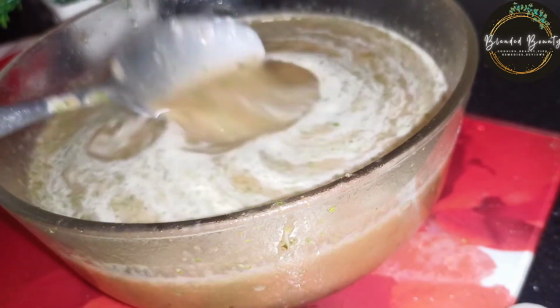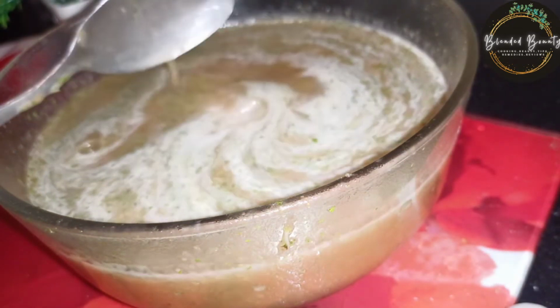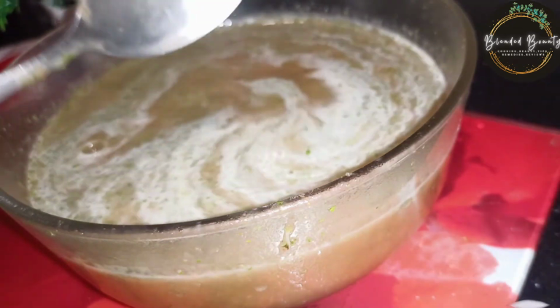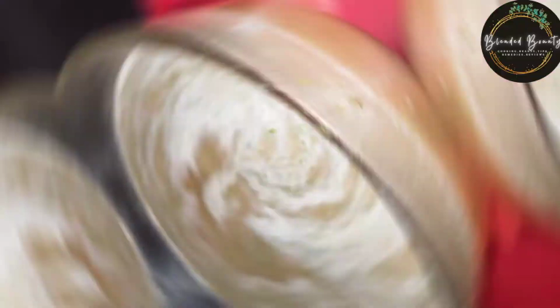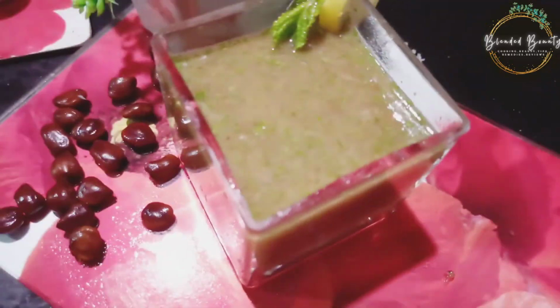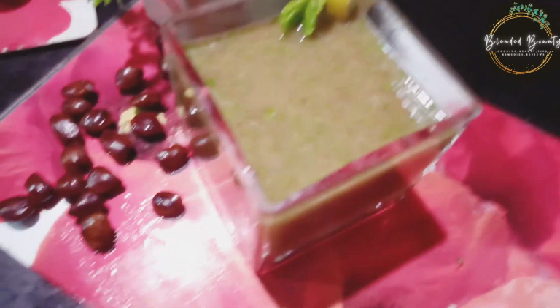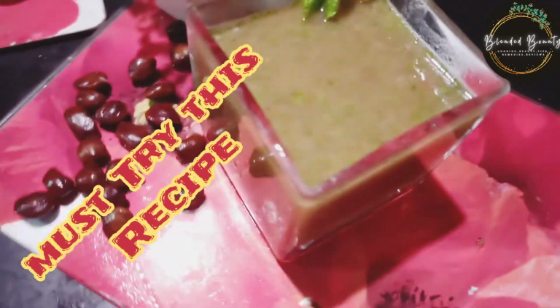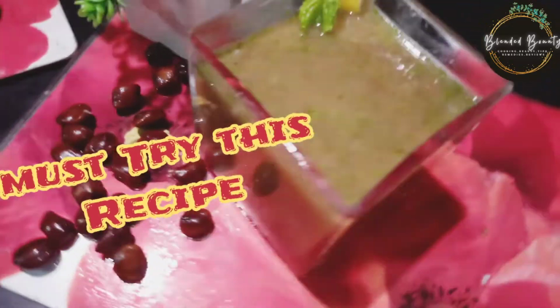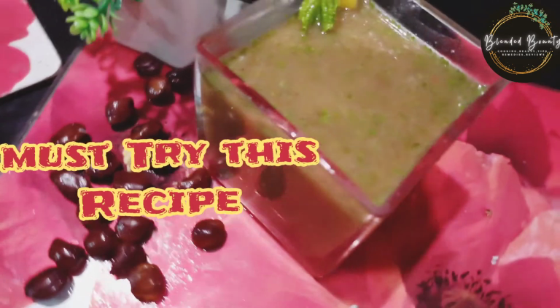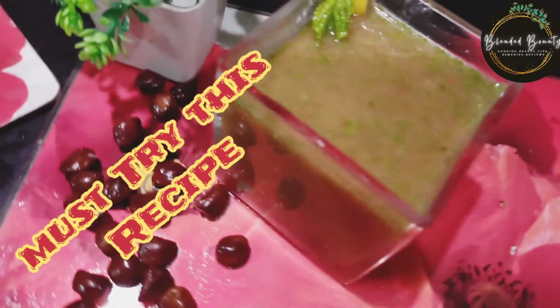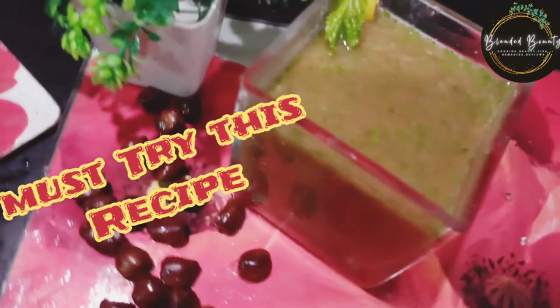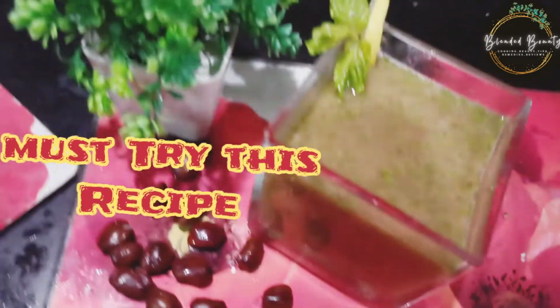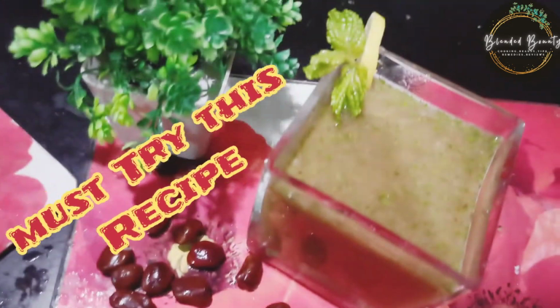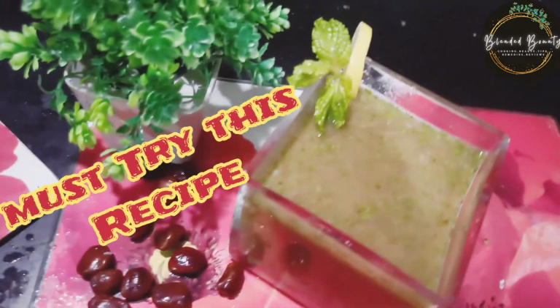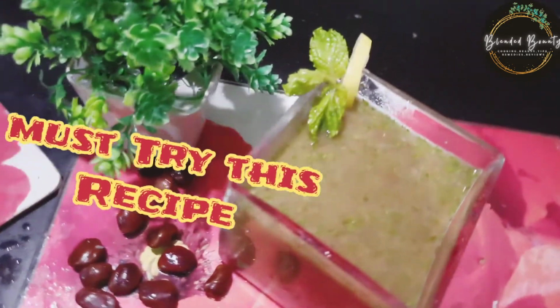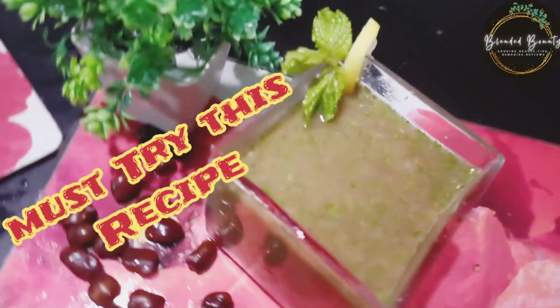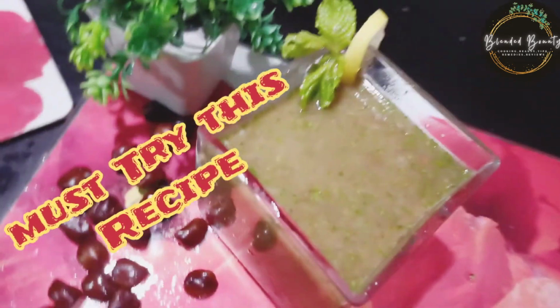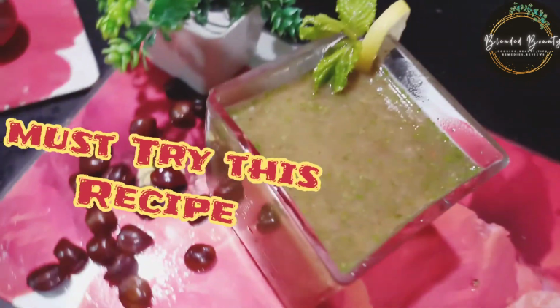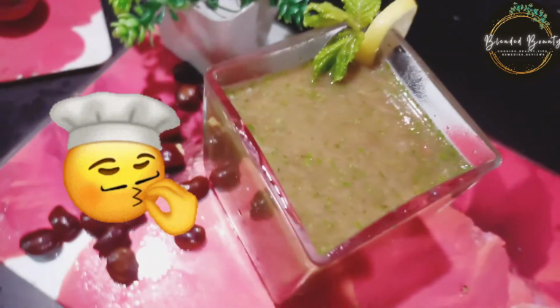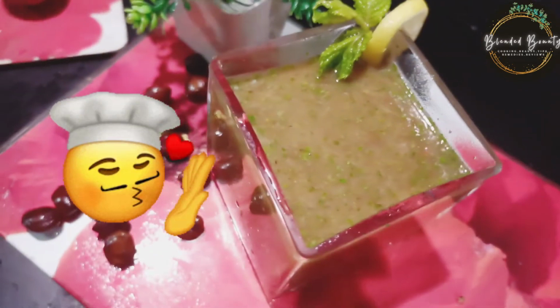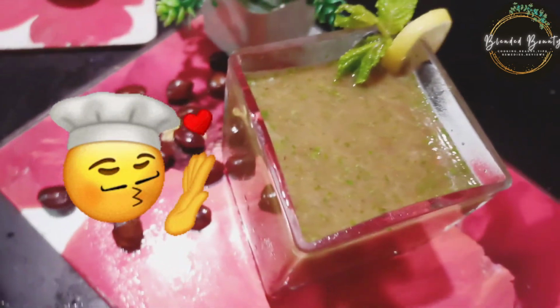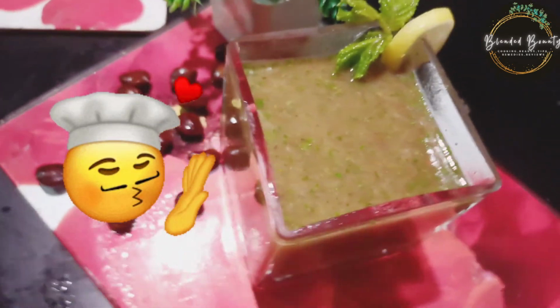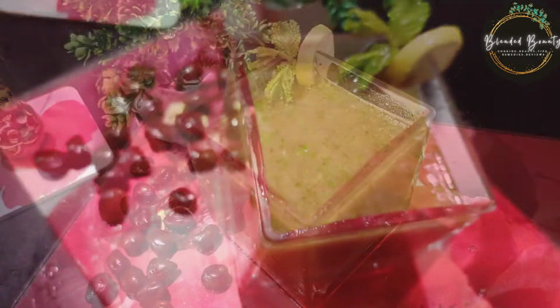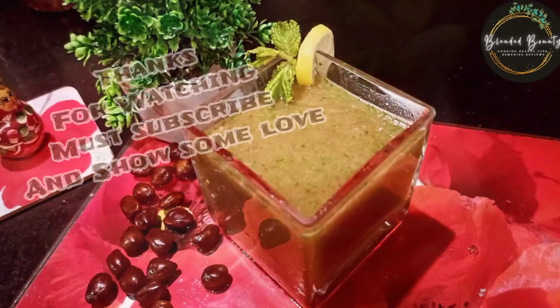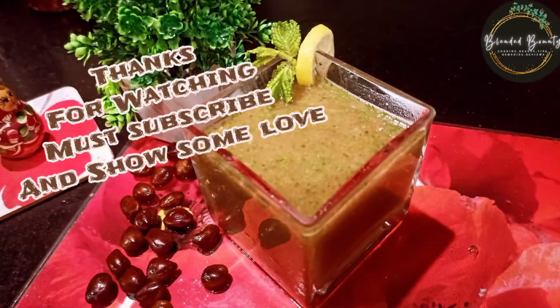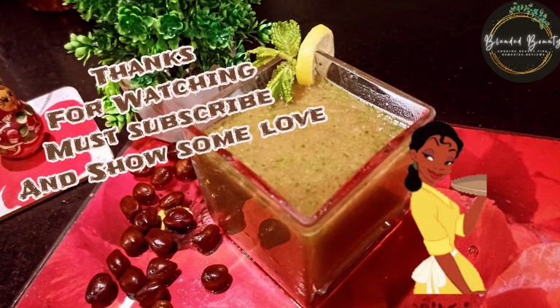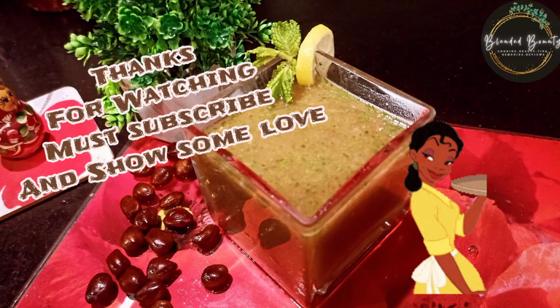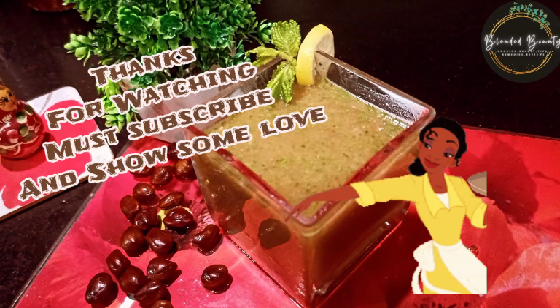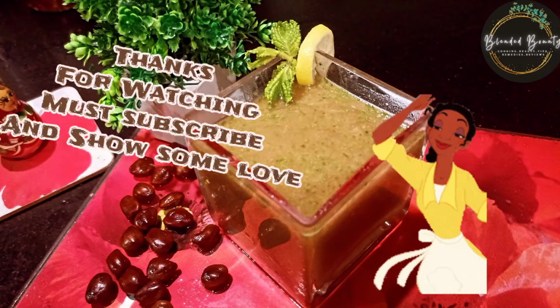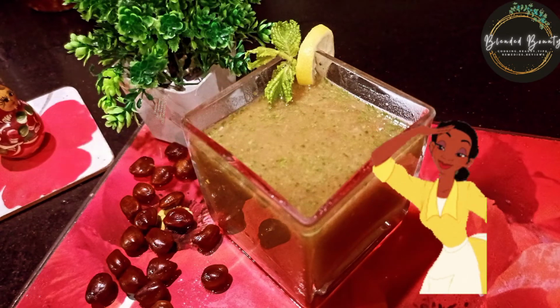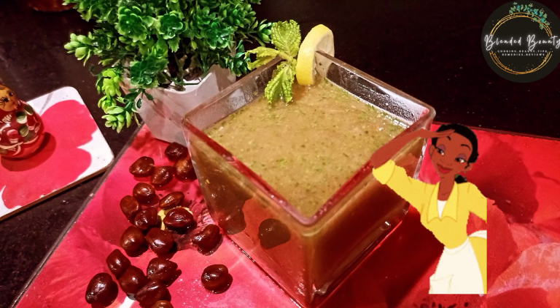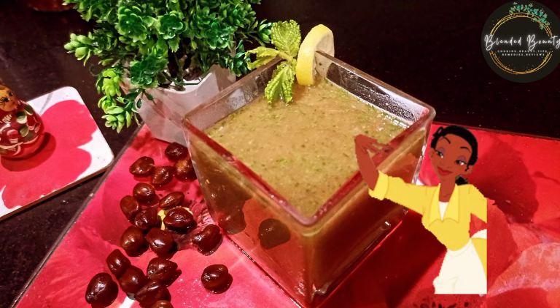I hope you will try this recipe. Let me know in the comments how you feel. Thank you so much for watching. Allah Hafiz!